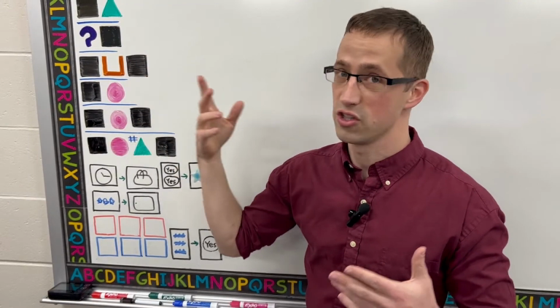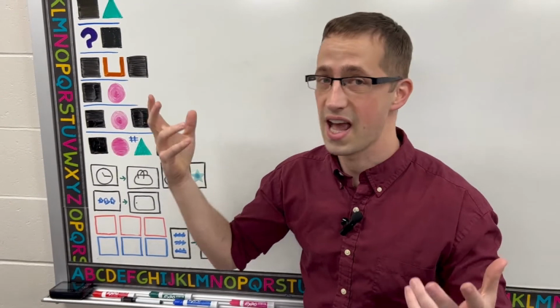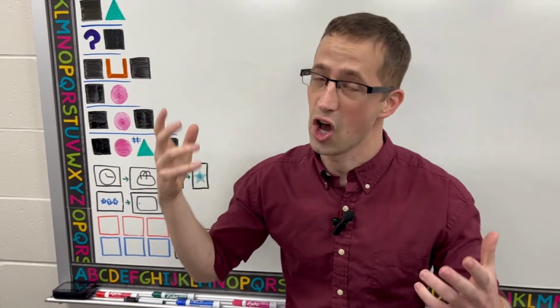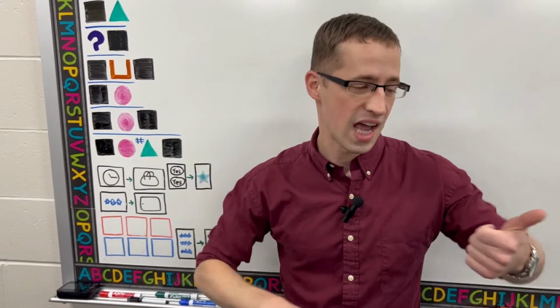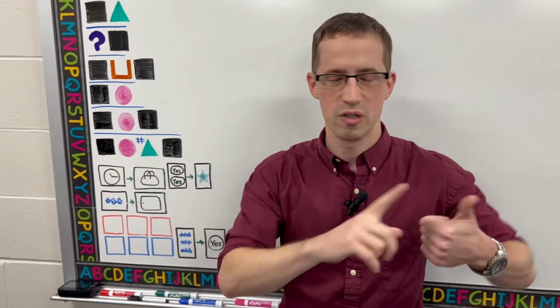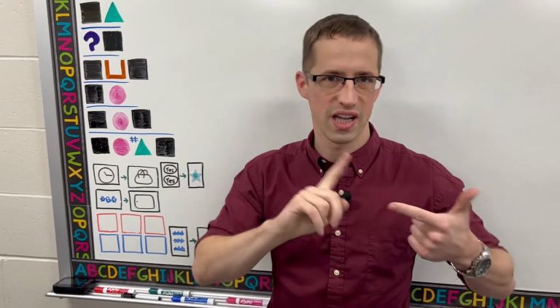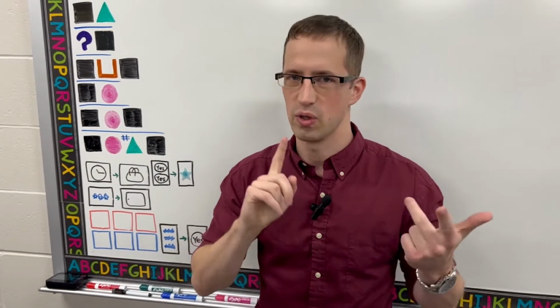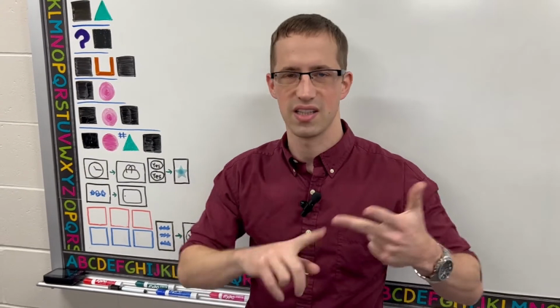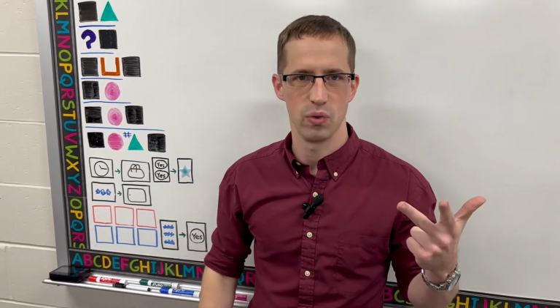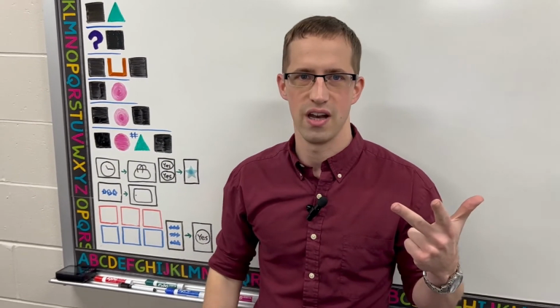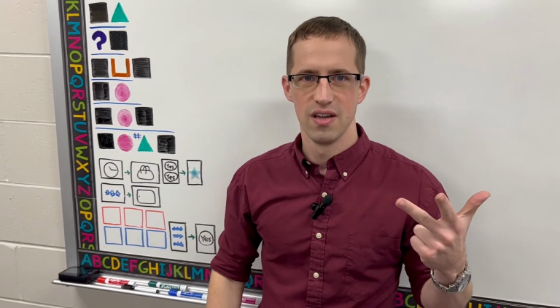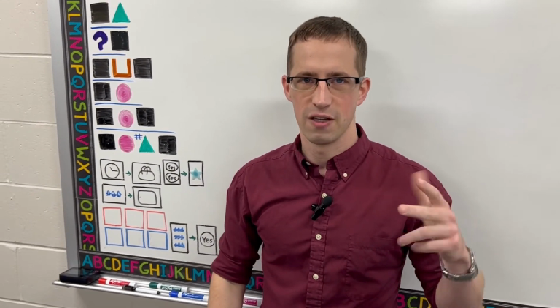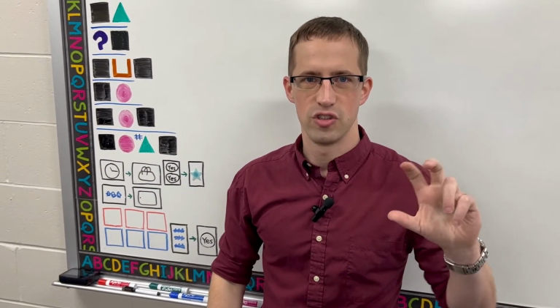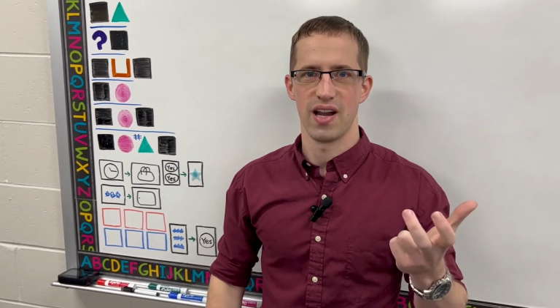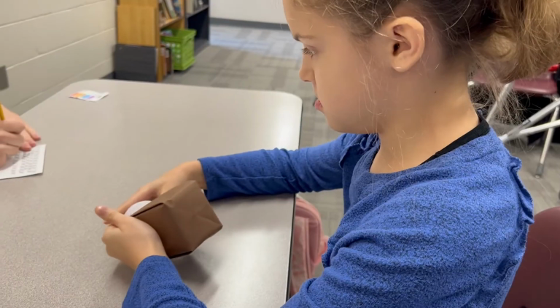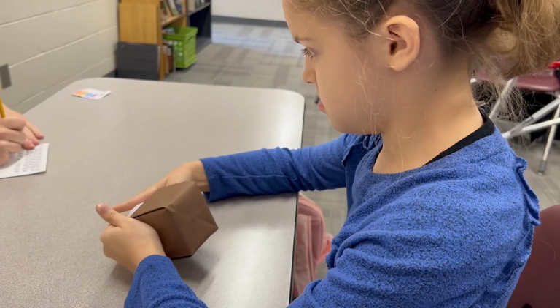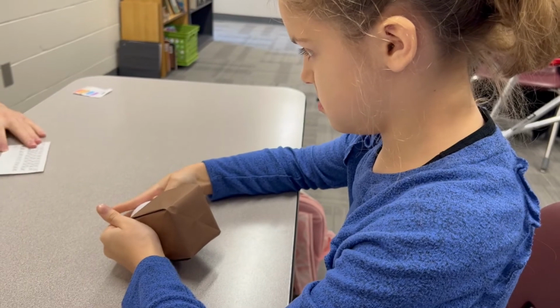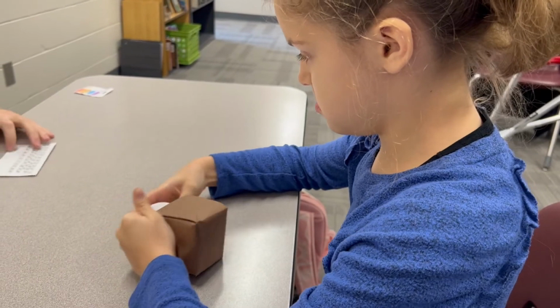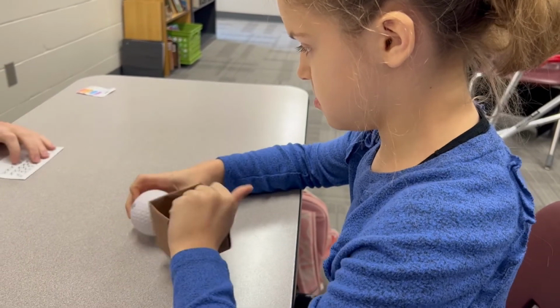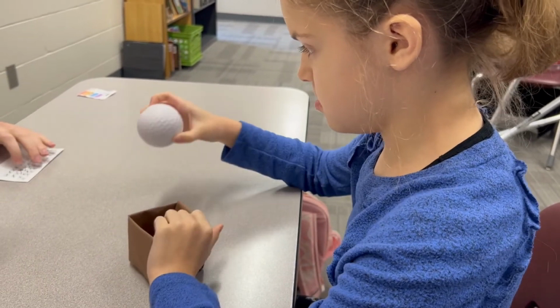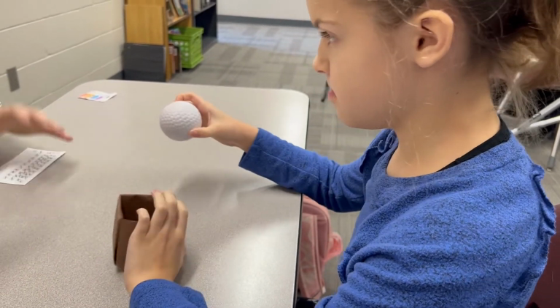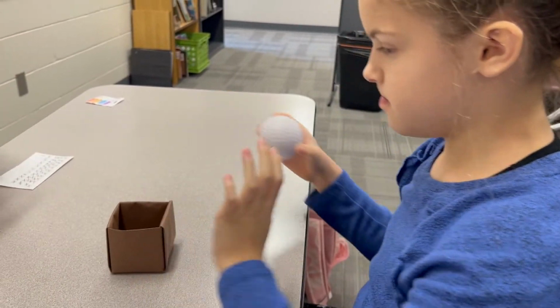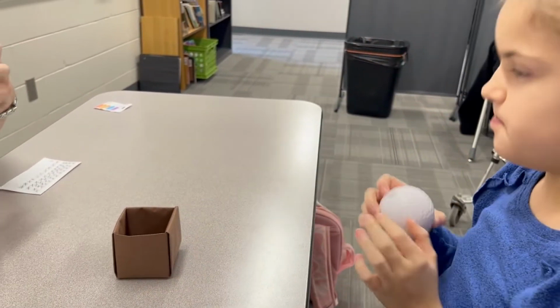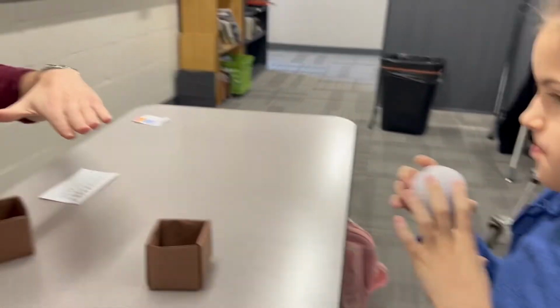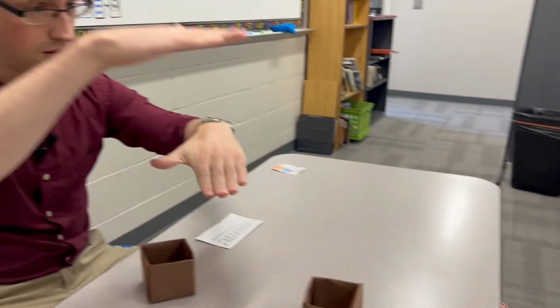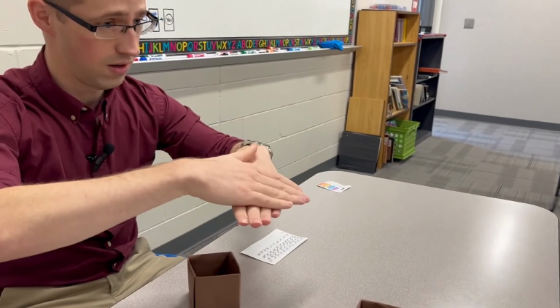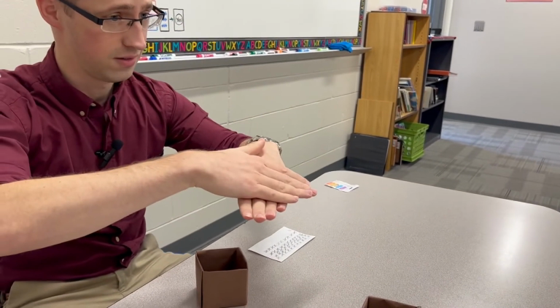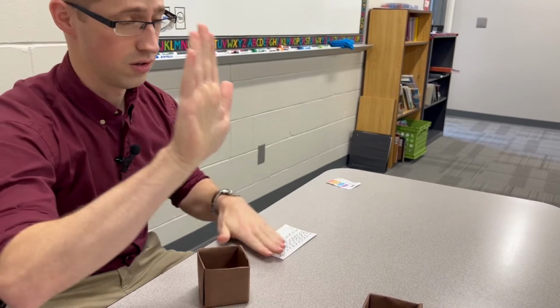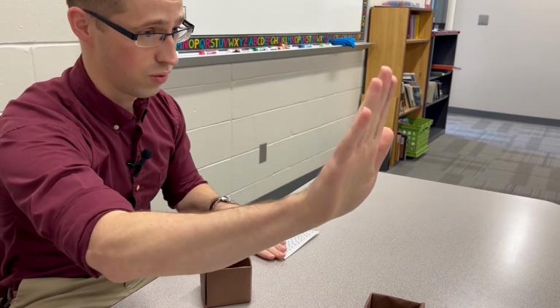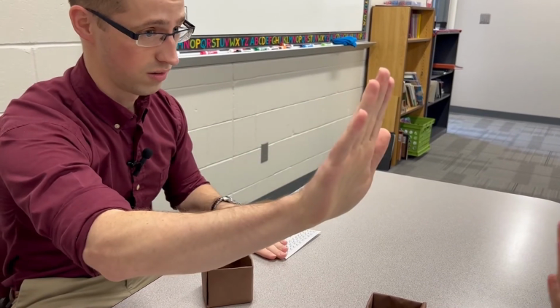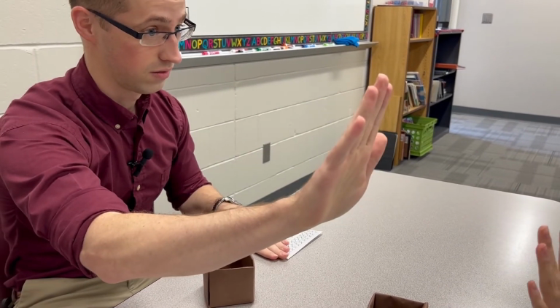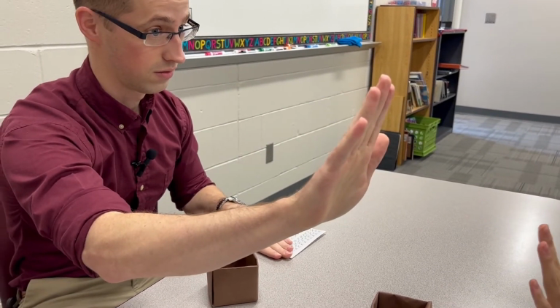So you can have the word ball, the word box, the word on. But if you don't have the structure, then you have a 50-50 shot at best of being able to communicate what it is you're trying to communicate.